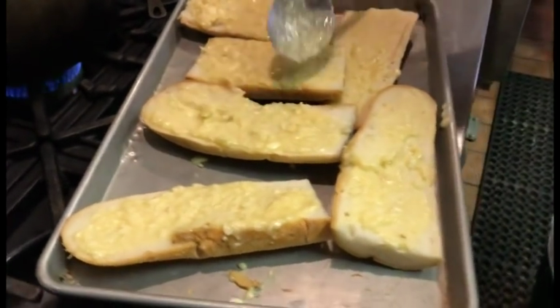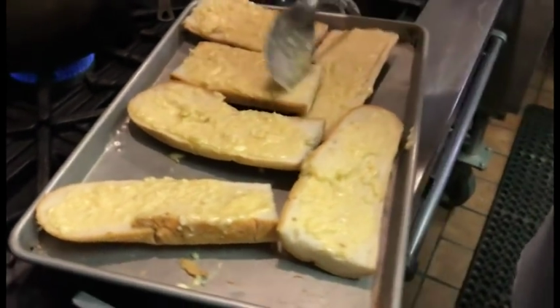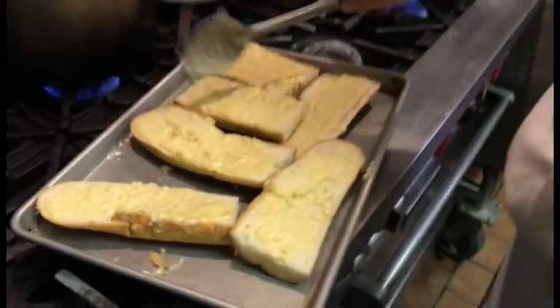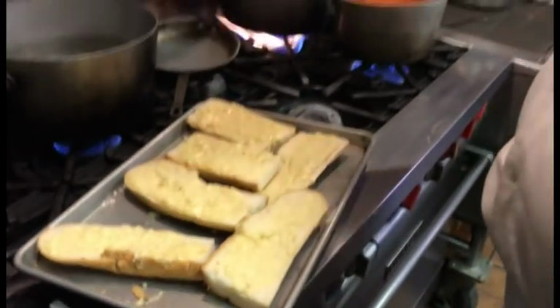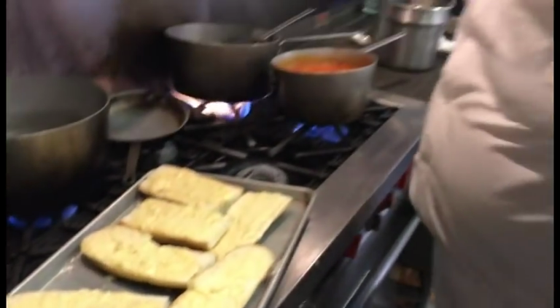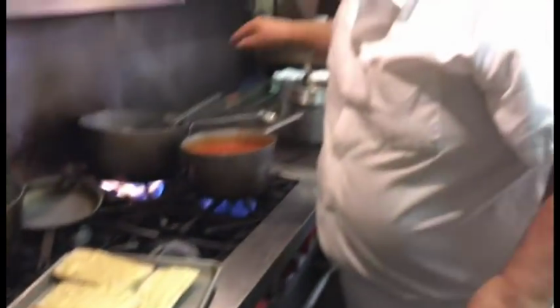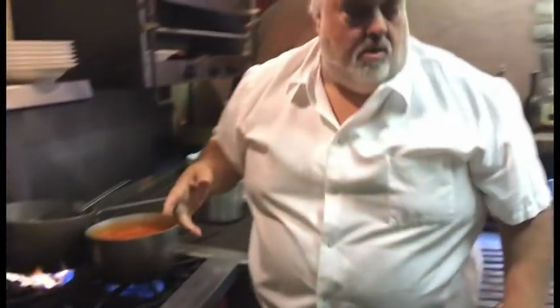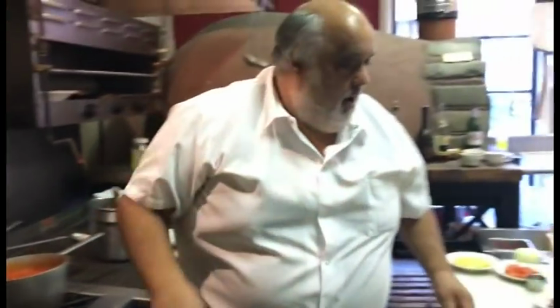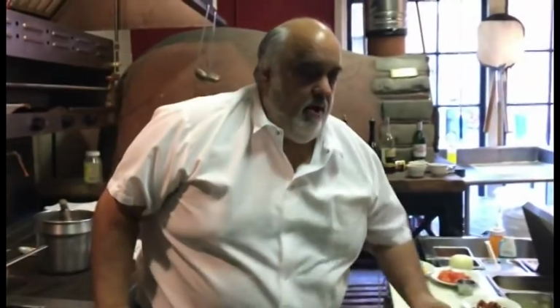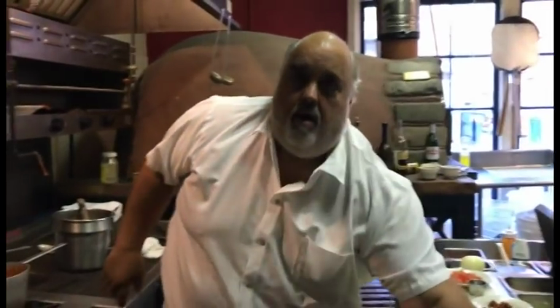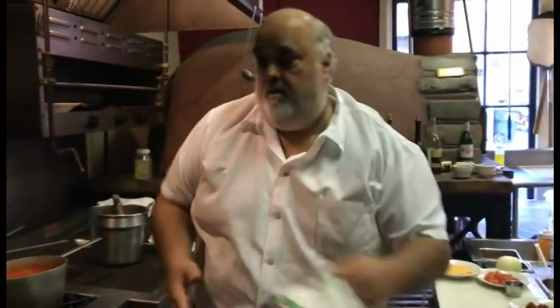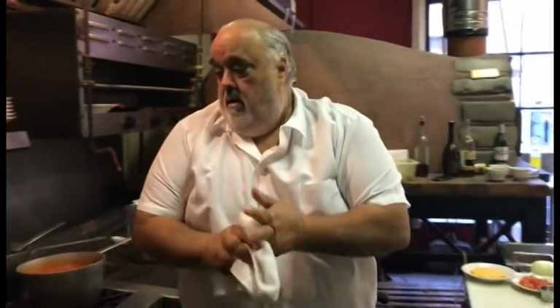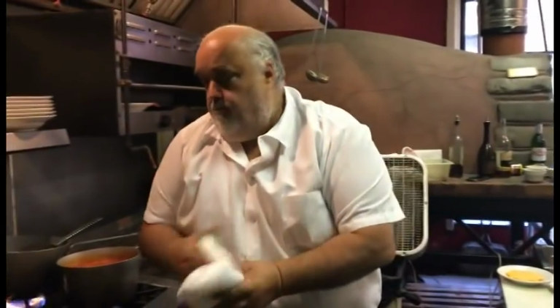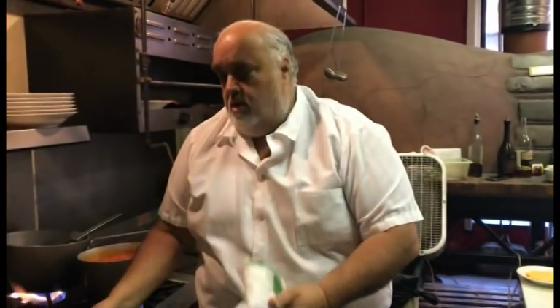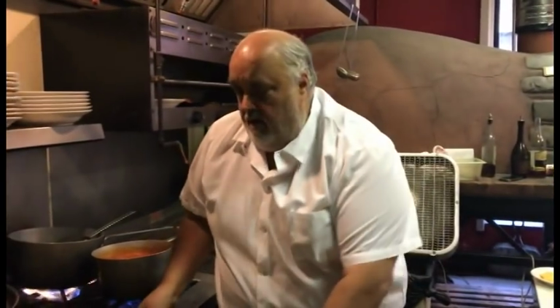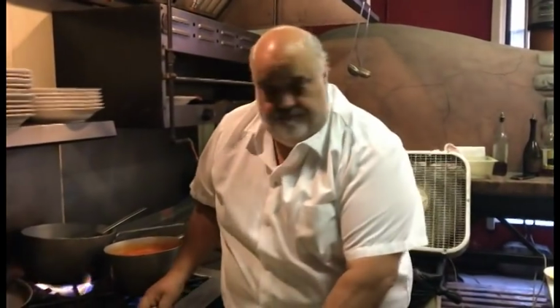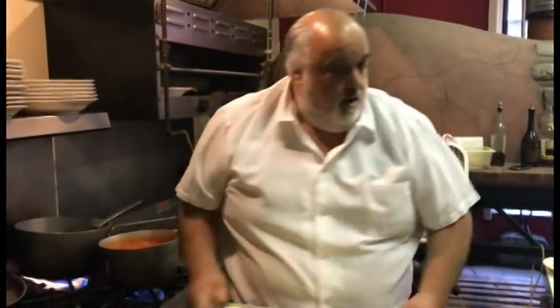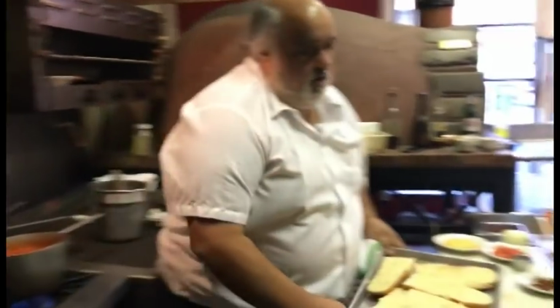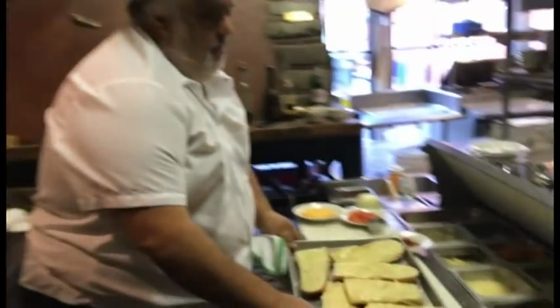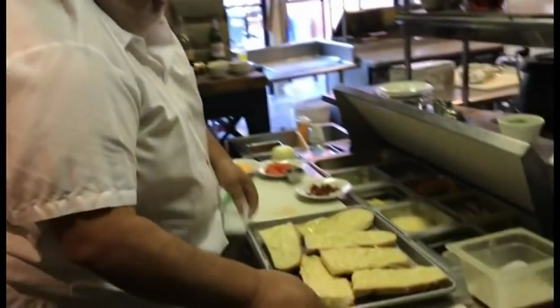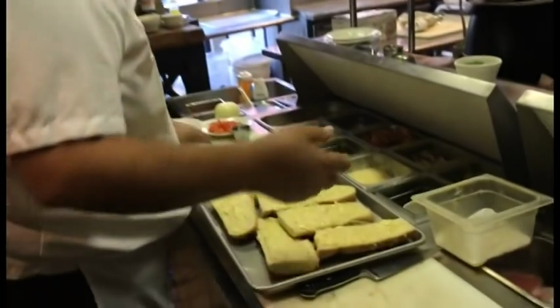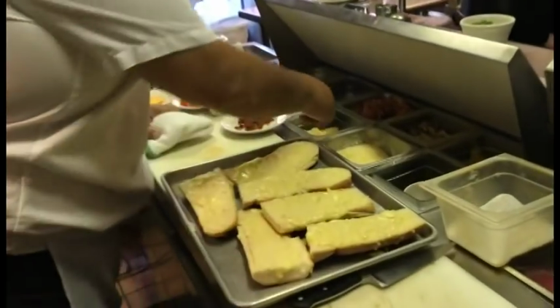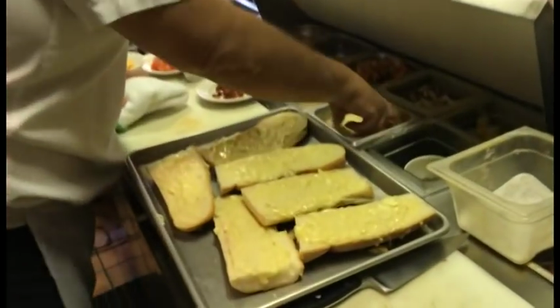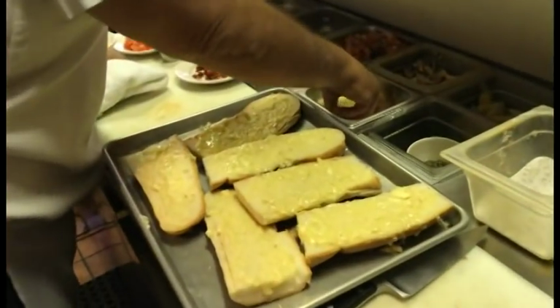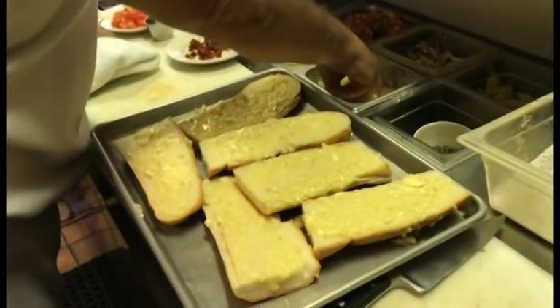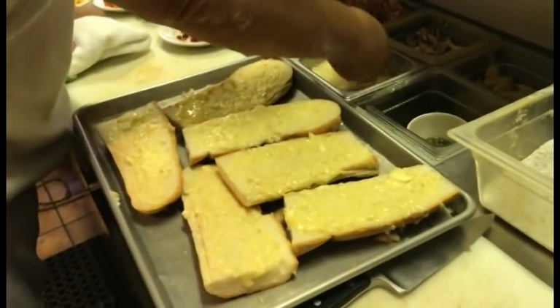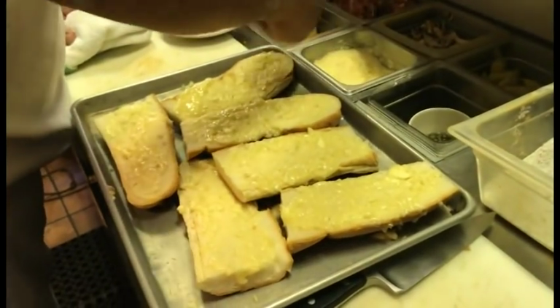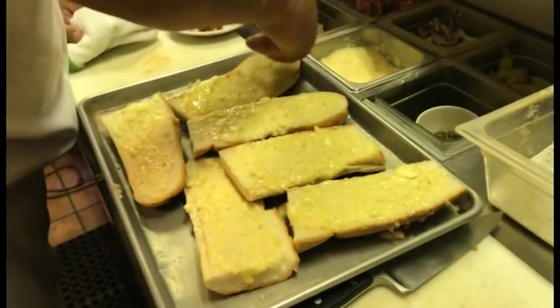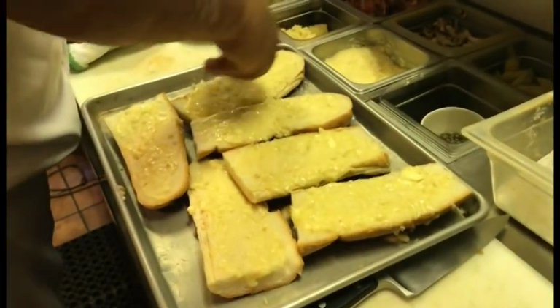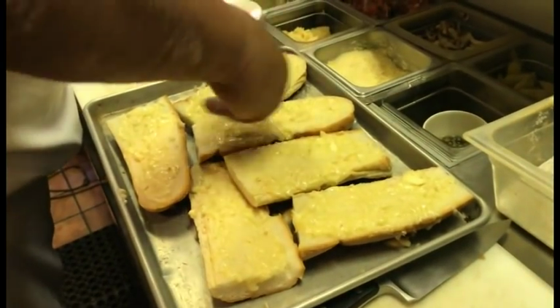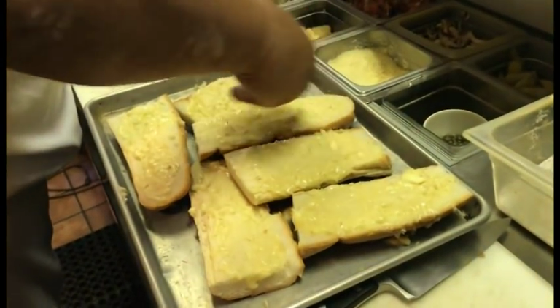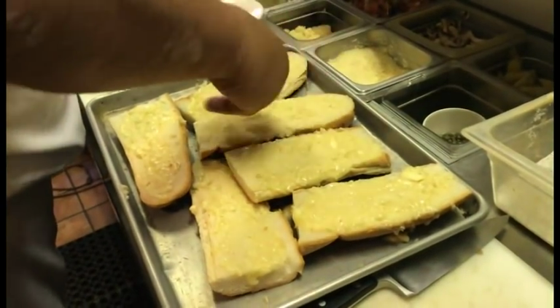A lot of times I used to whip it up in a Cuisinart food processor, but this comes out better because you cook the garlic a little bit — it releases the flavor. Then add some Parmesan.